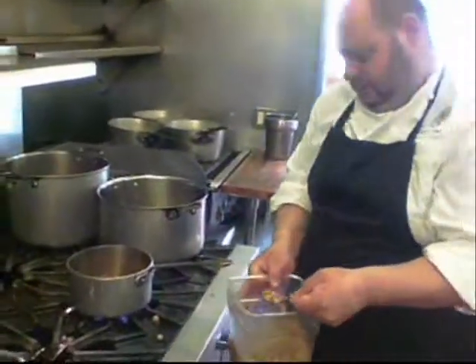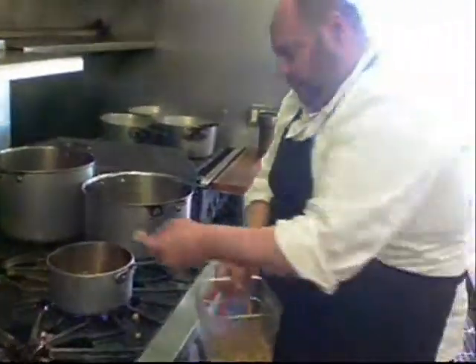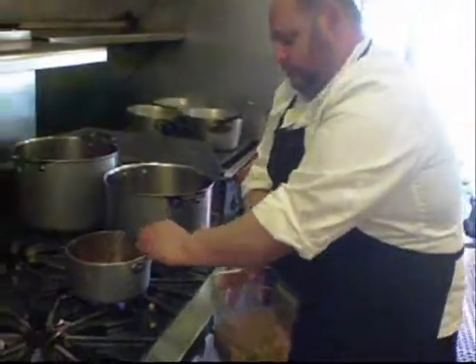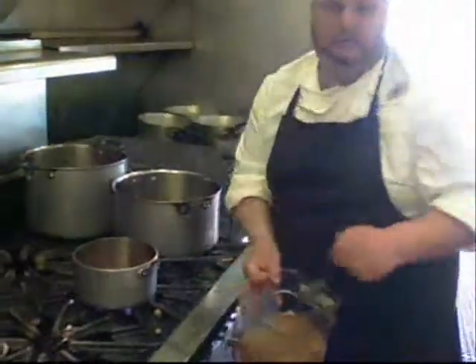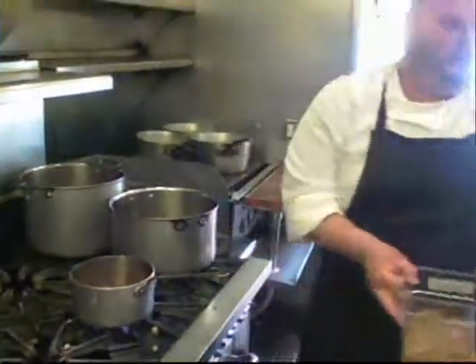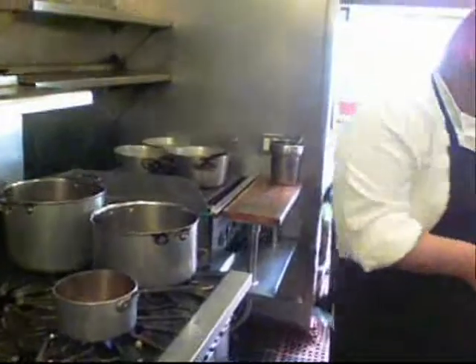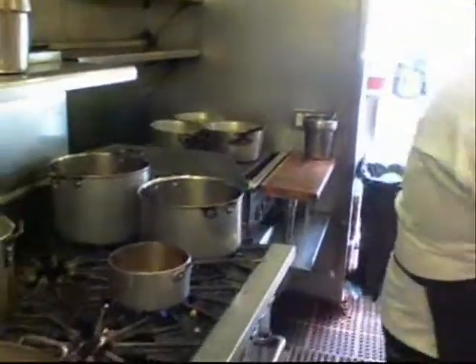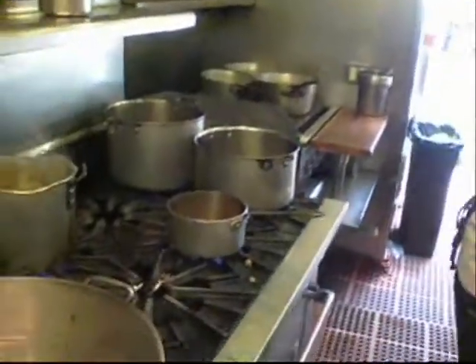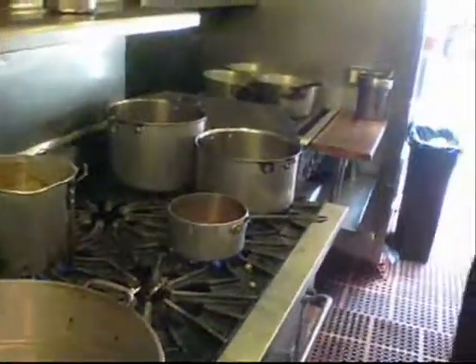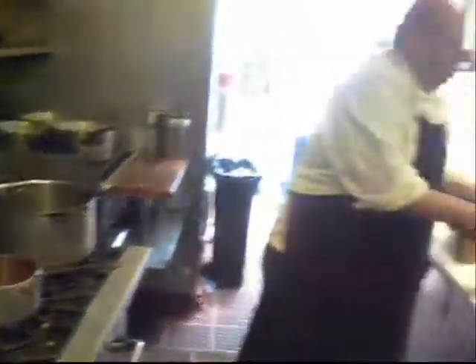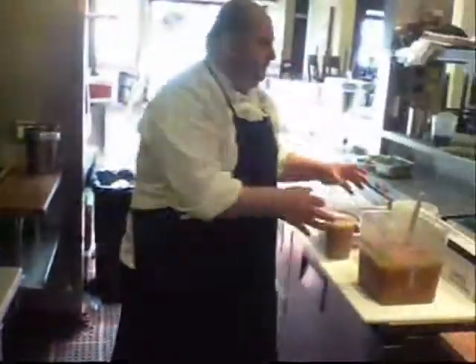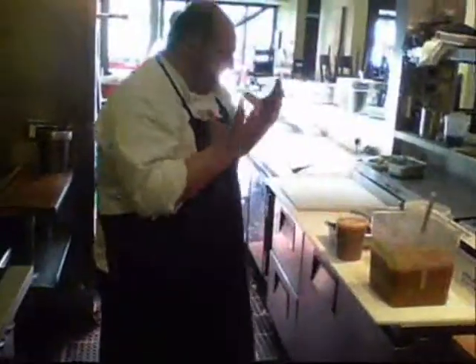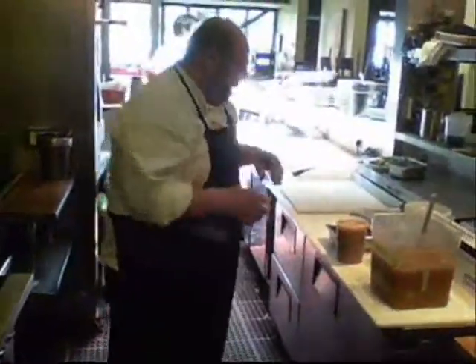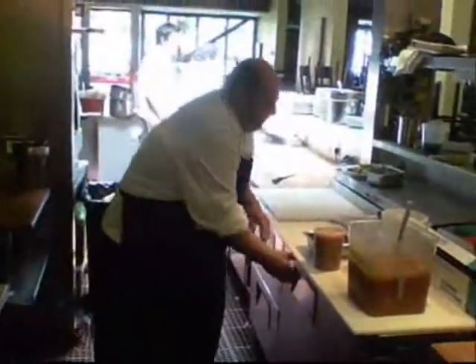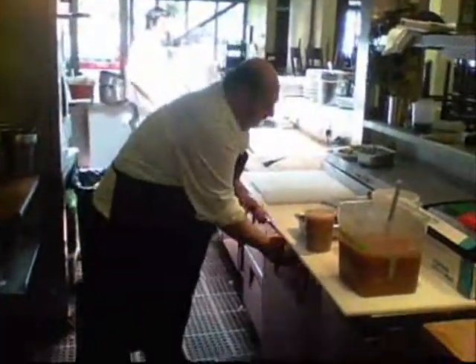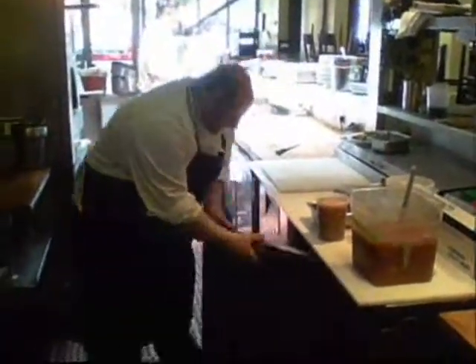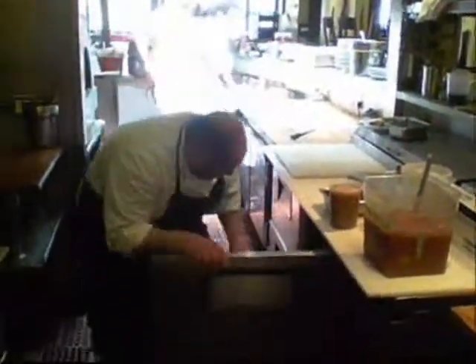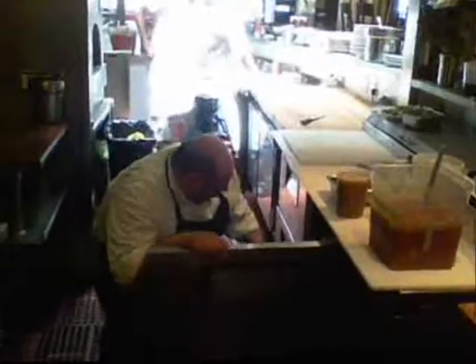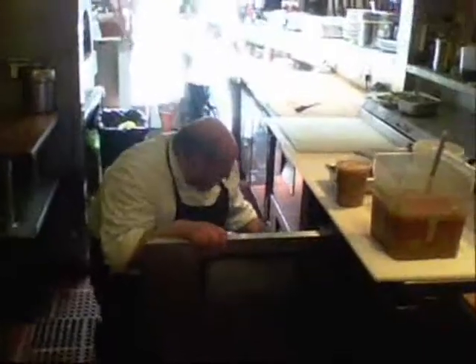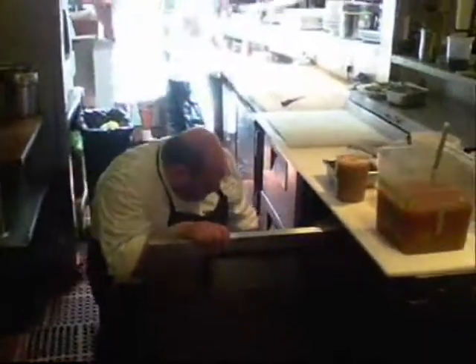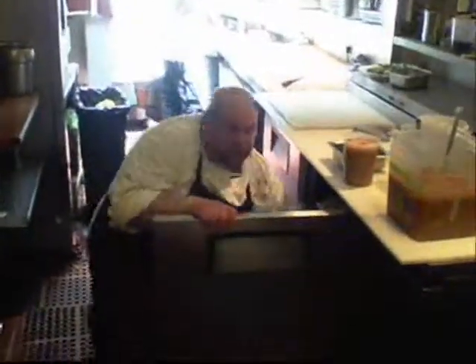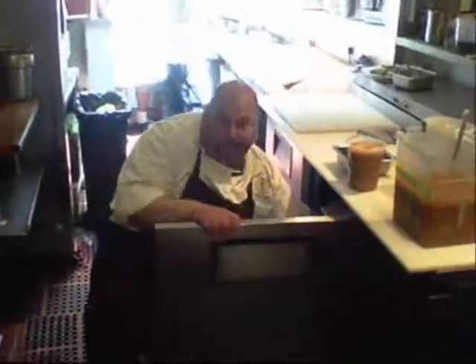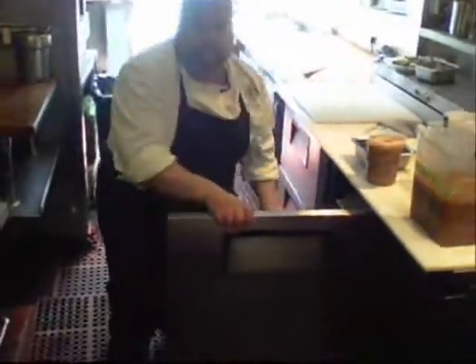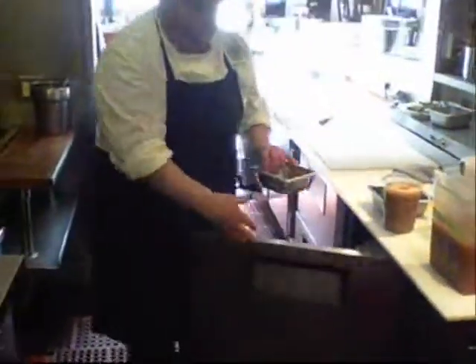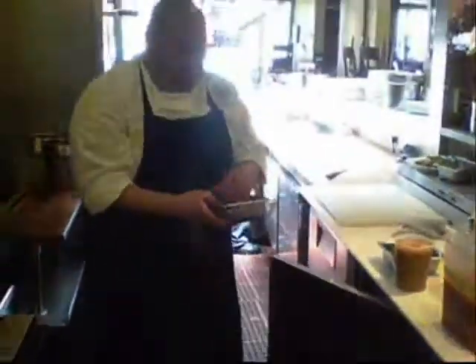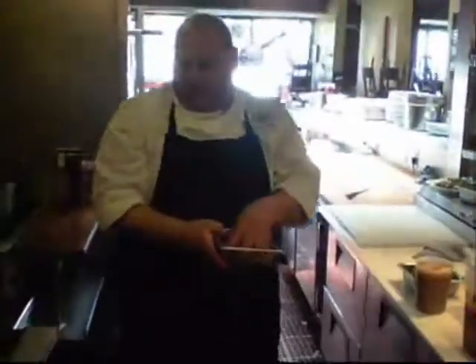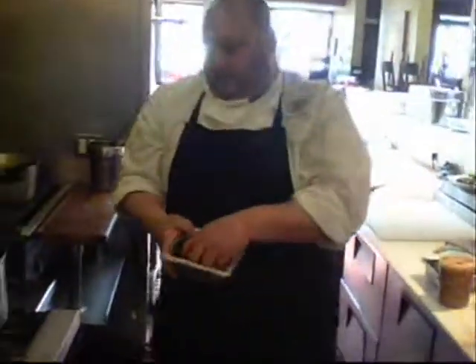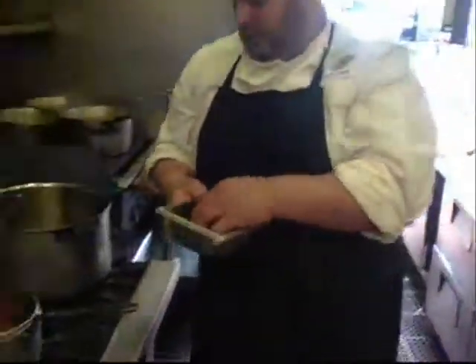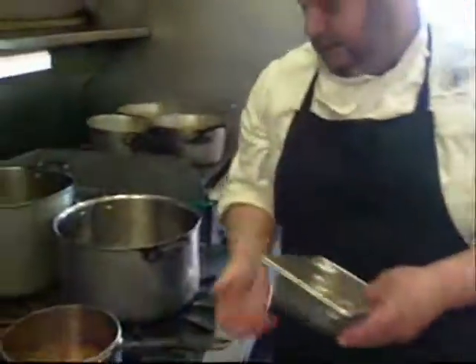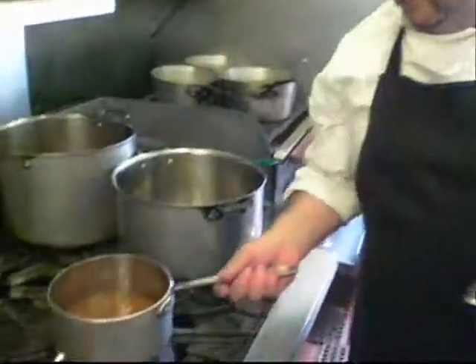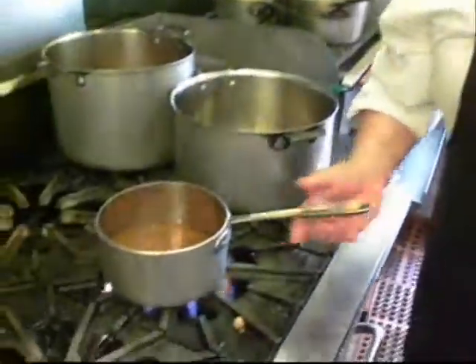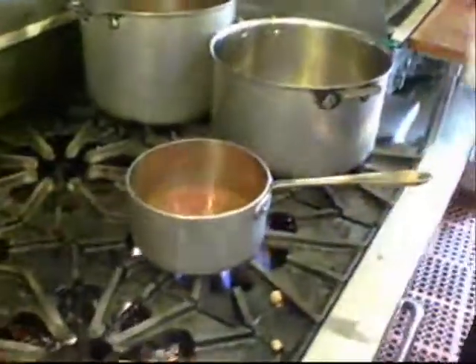Is it almost like a cioppino style broth or is it a little bit different? It's a little different. It's got some body to it, but it is strained — not chunky. Alright, so we'll bring this up to a simmer here.